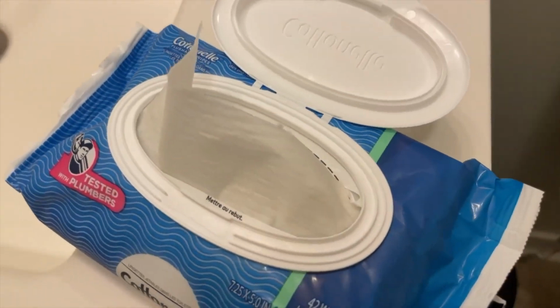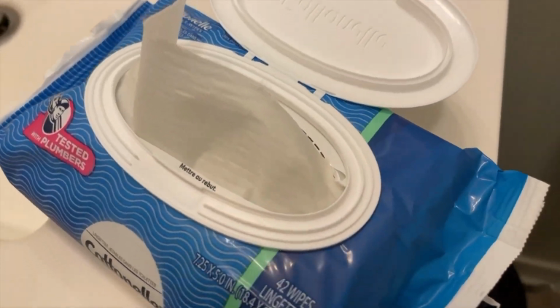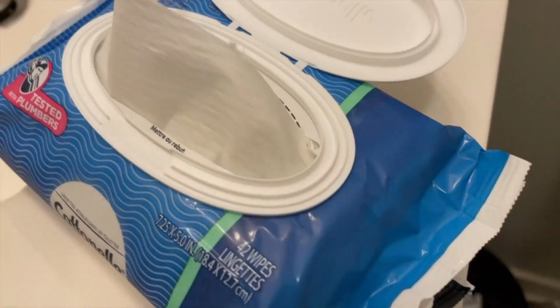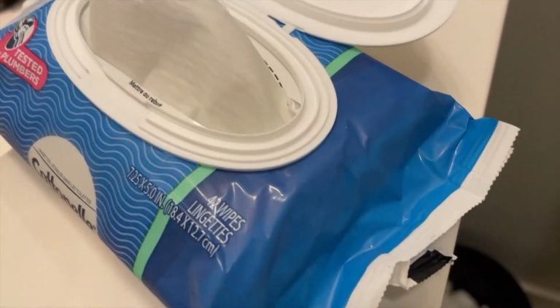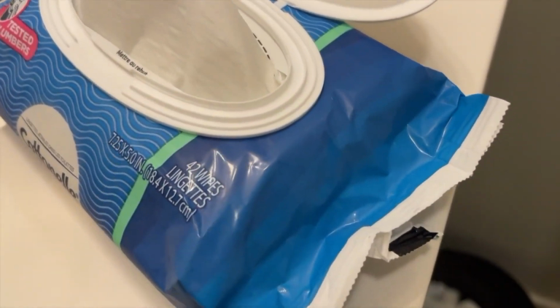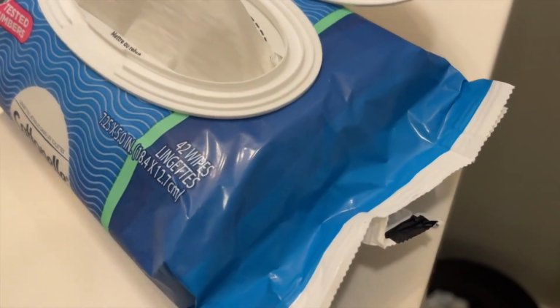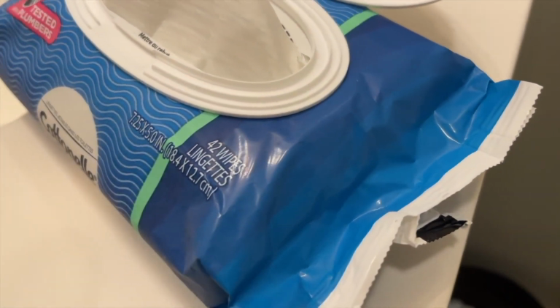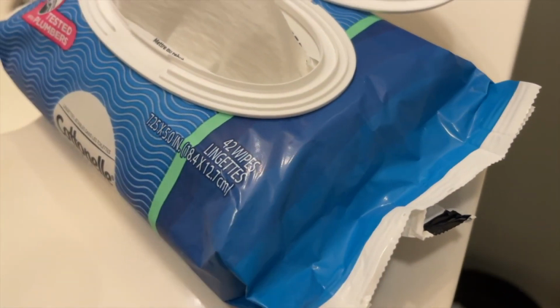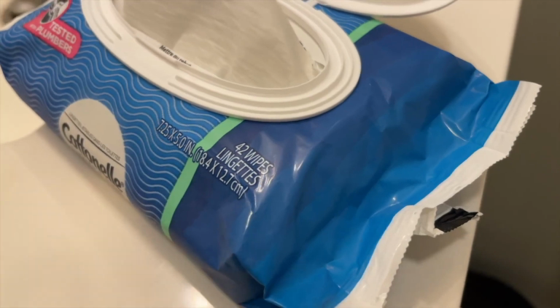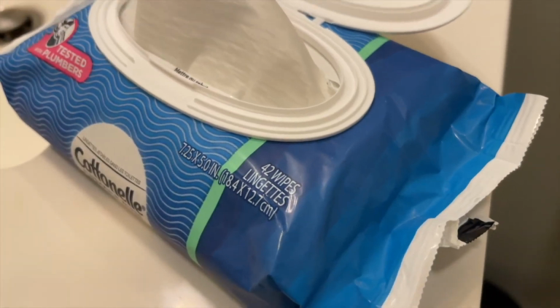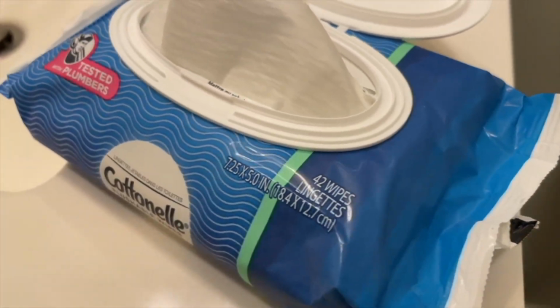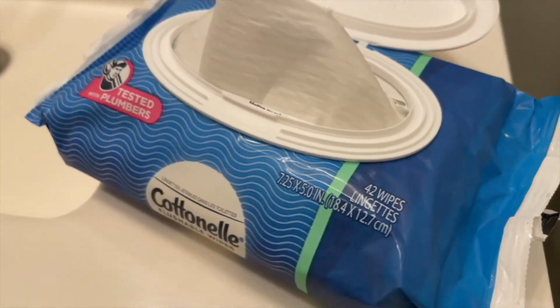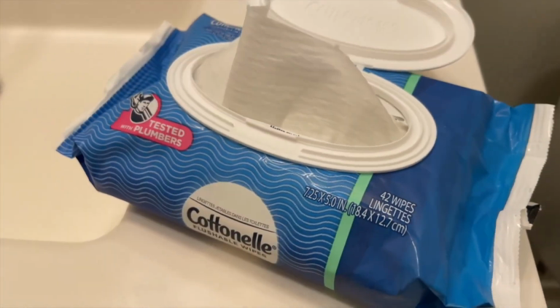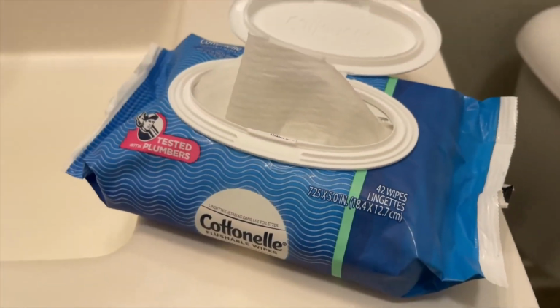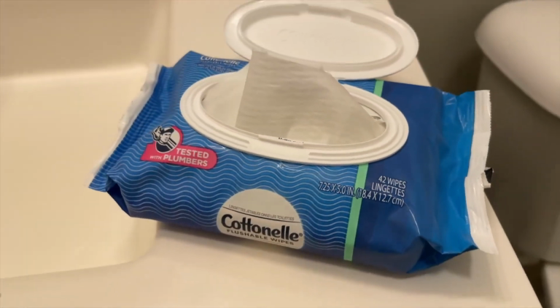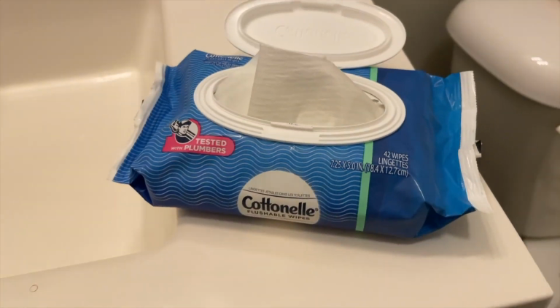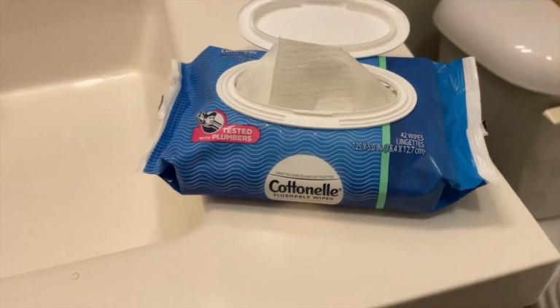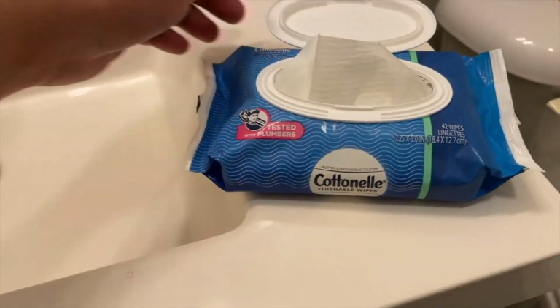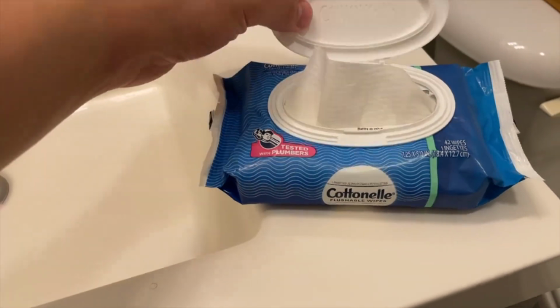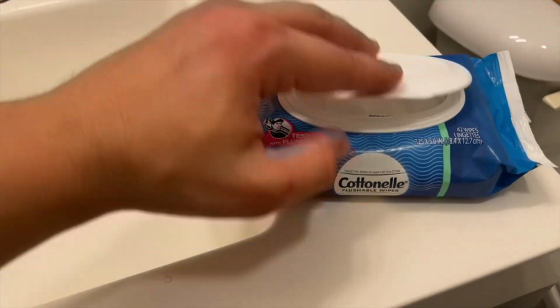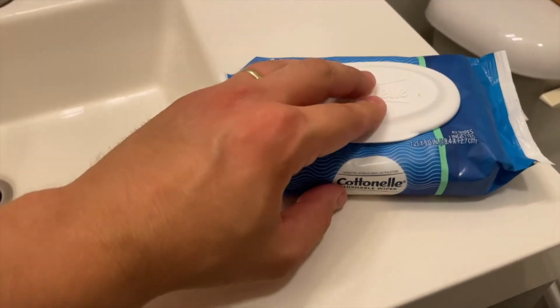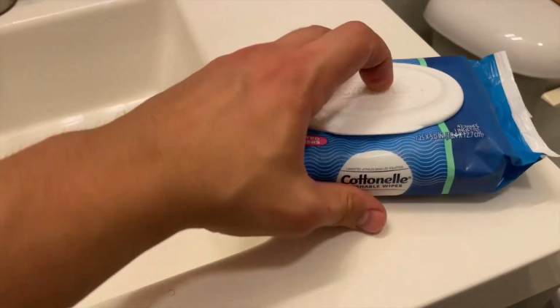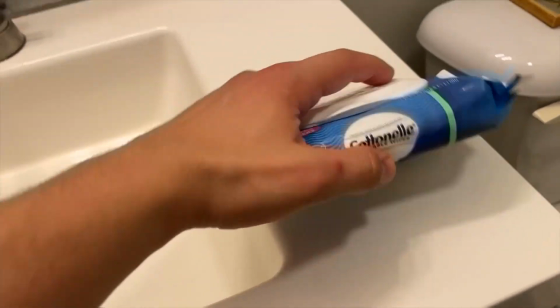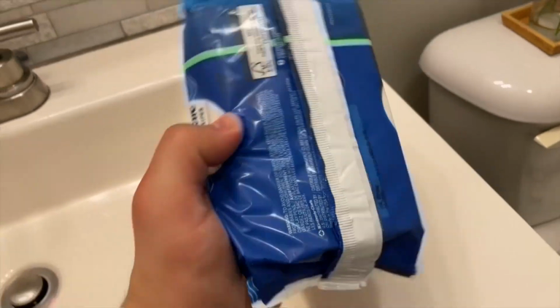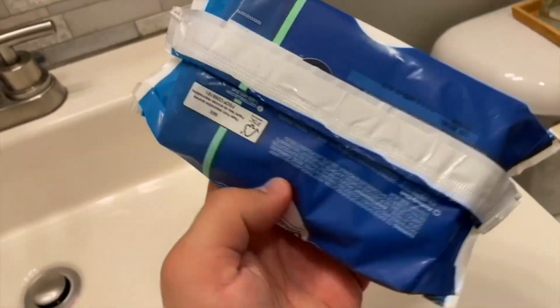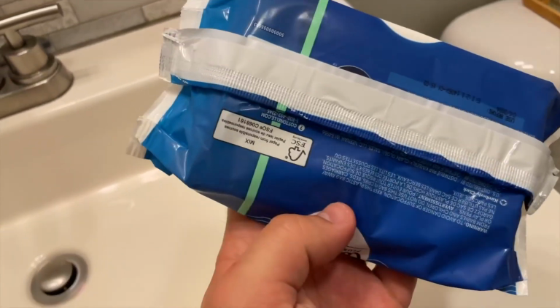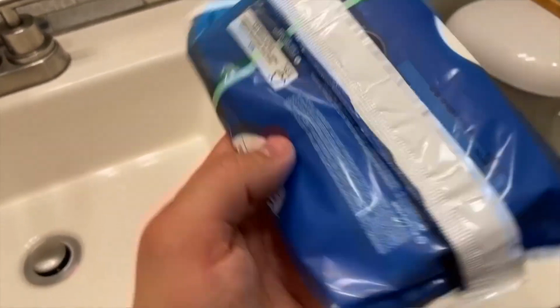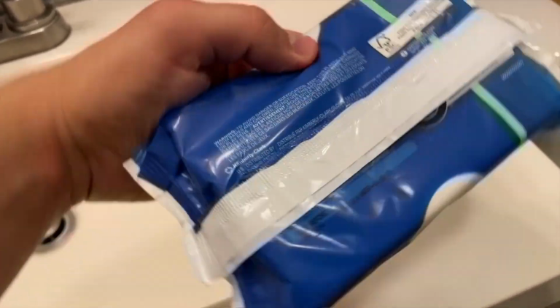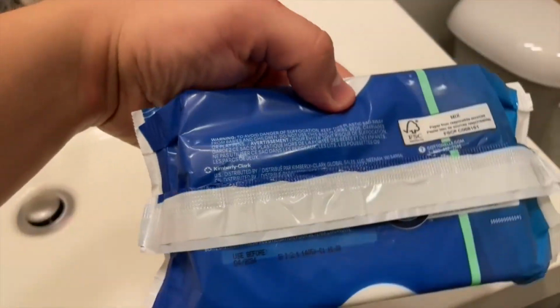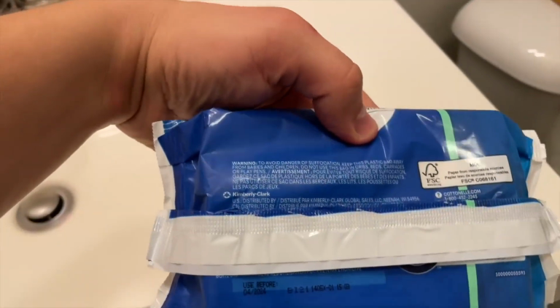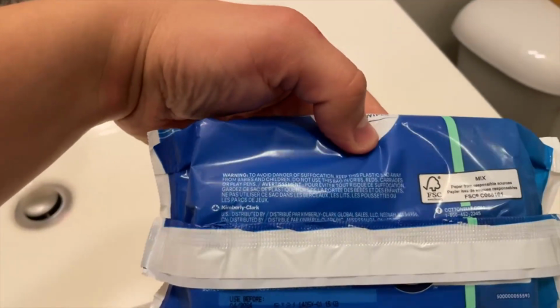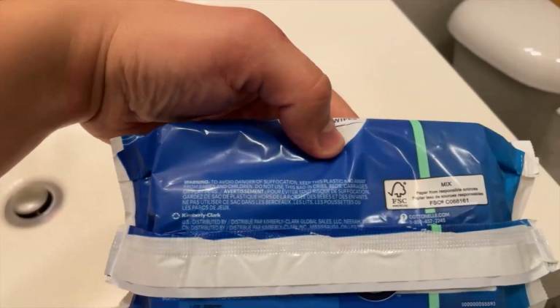Besides just the bathroom, you can take these things with you anywhere. Usually when we go out with our baby, we keep the wet wipes in the stroller, and they're perfect. They're great to wash the hands or the face with when you don't have any water. They're just really utilitarian.